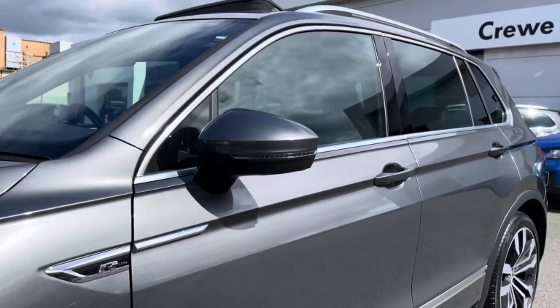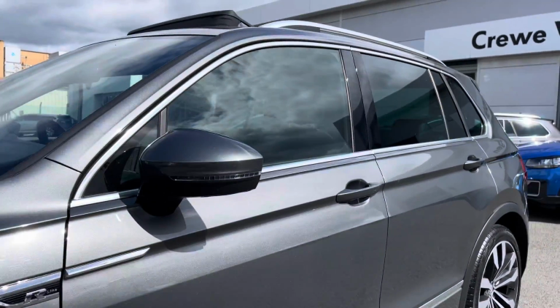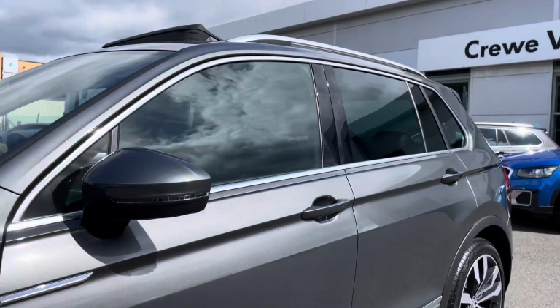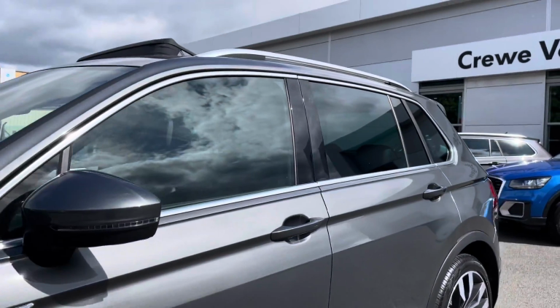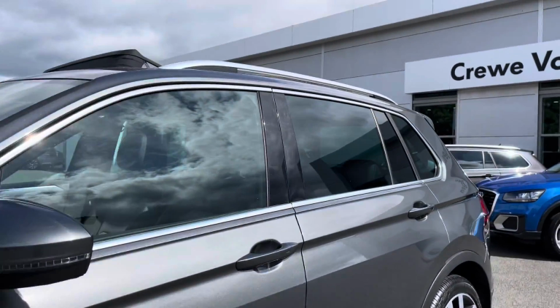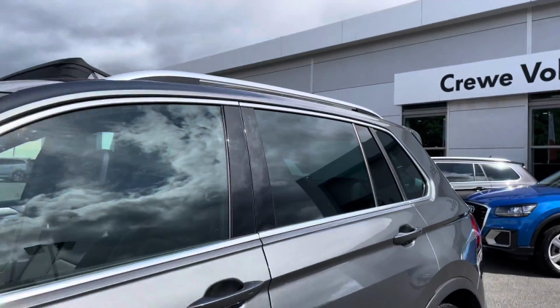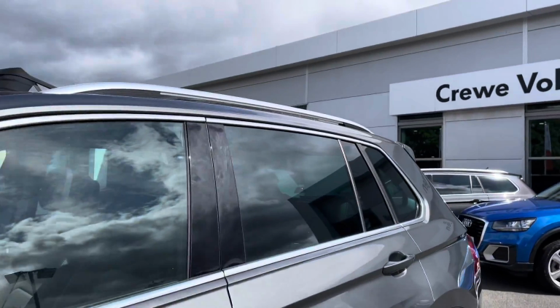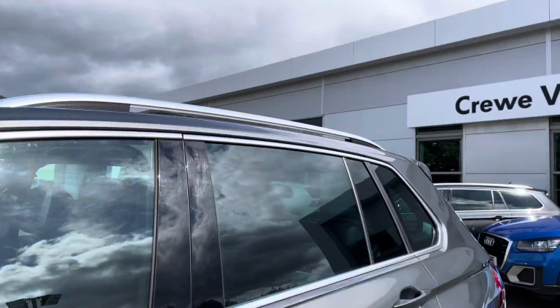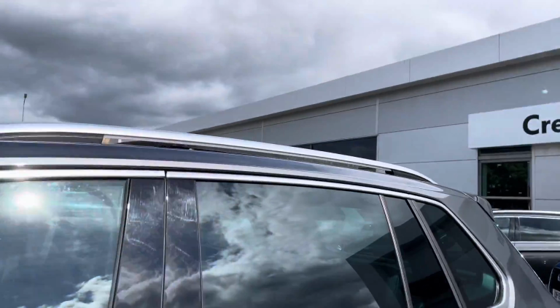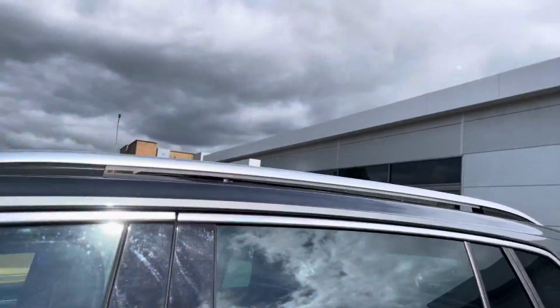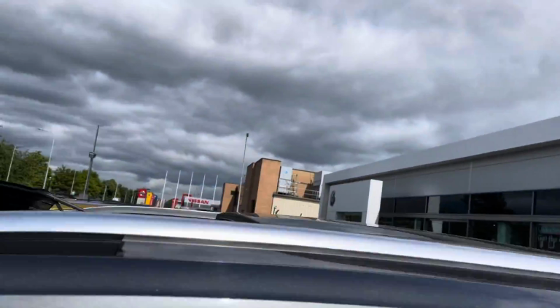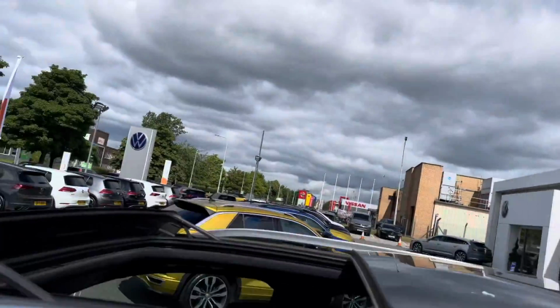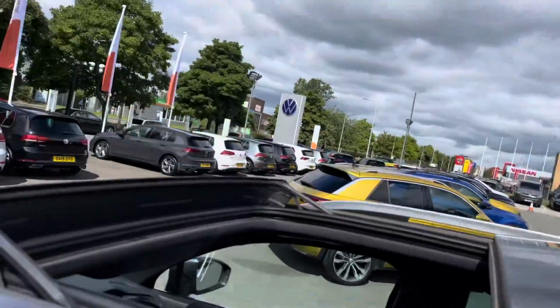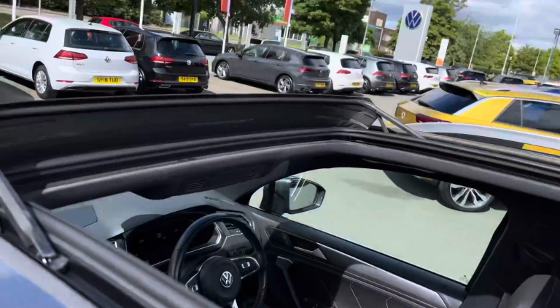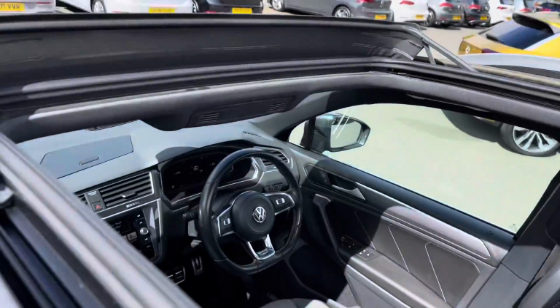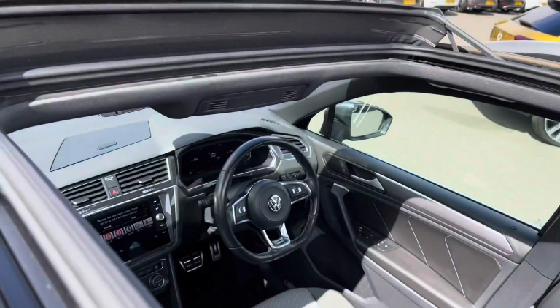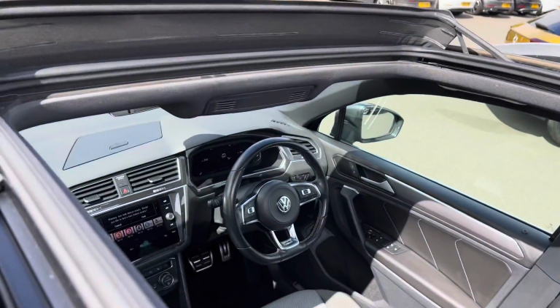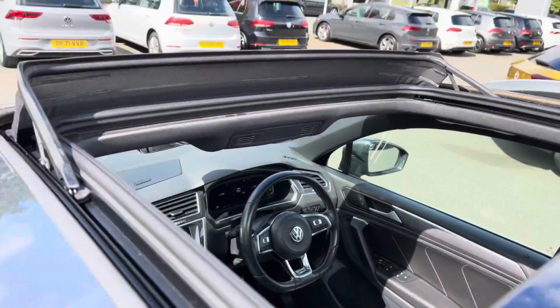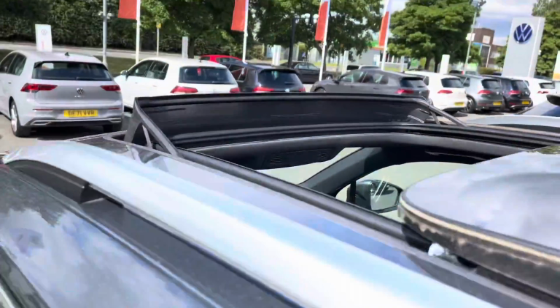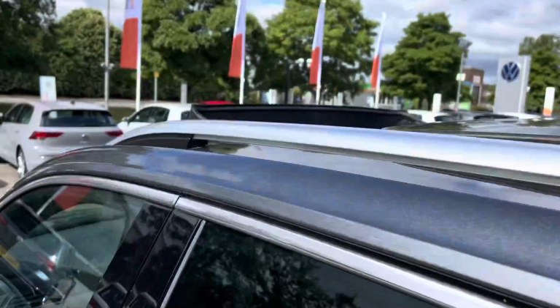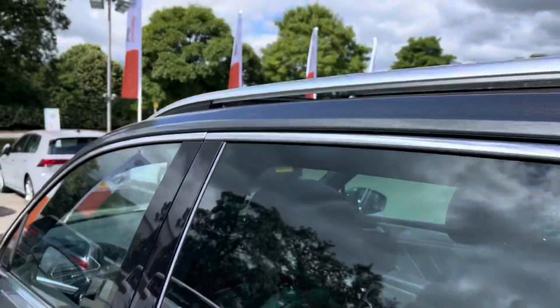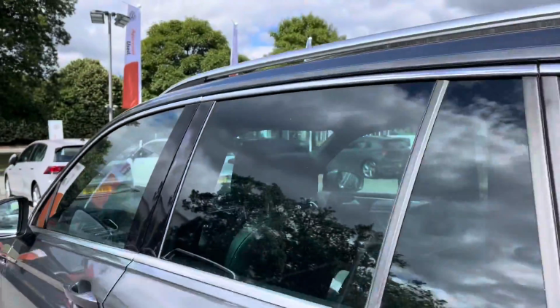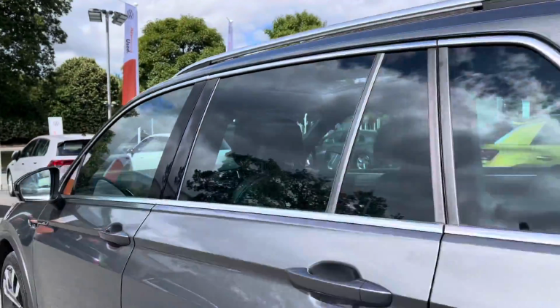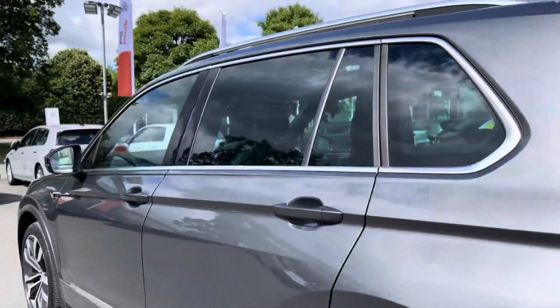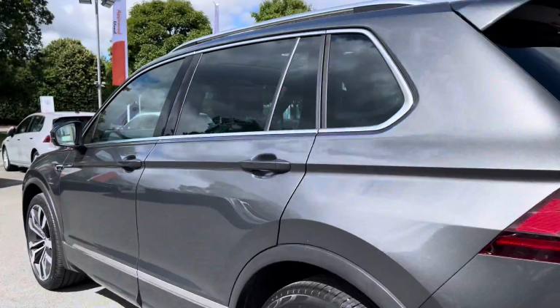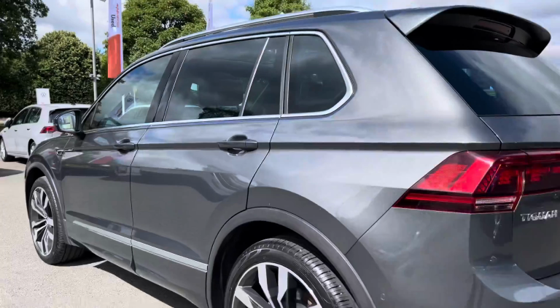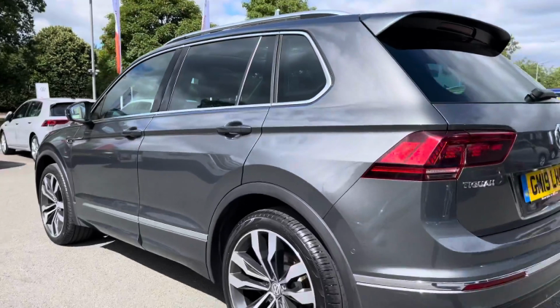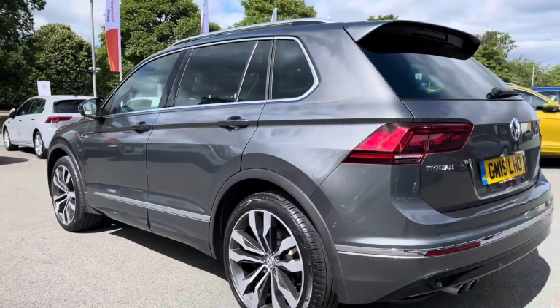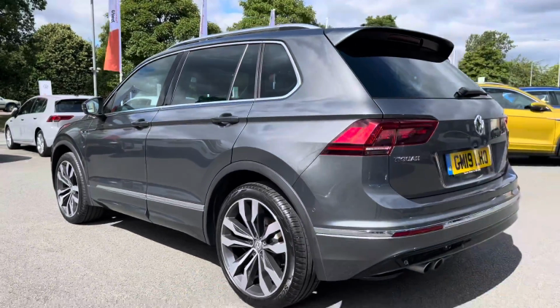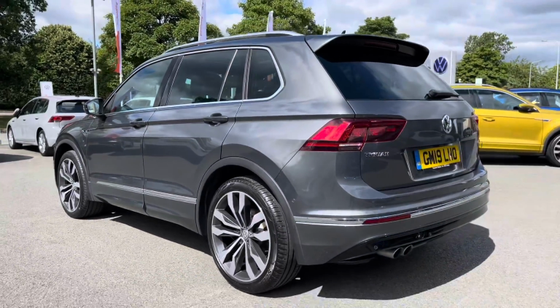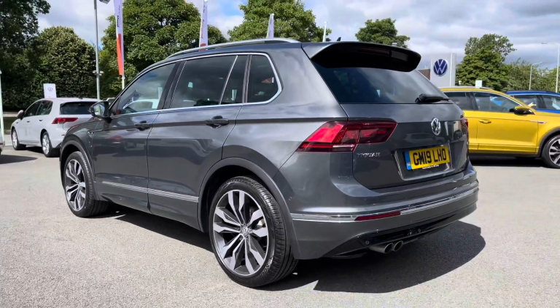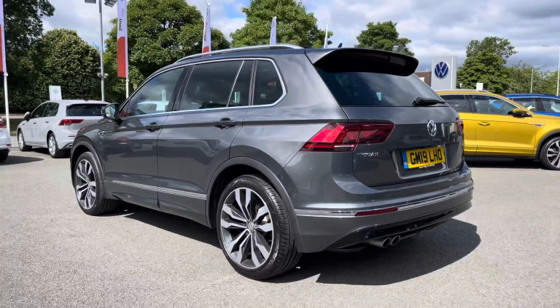You've got power folding and heated mirrors to the side for extra convenience, as well as this gorgeous panoramic sunroof, letting plenty of fresh air and light into the cabin. And there's privacy glass from the B-pillar backwards, aiding in sun protection for your rear passengers.